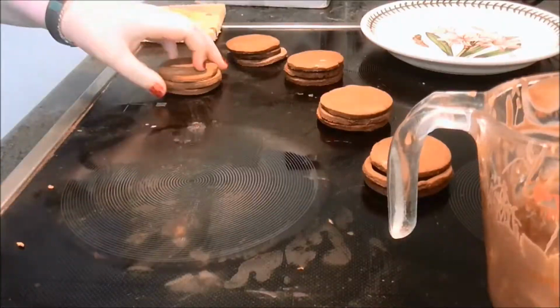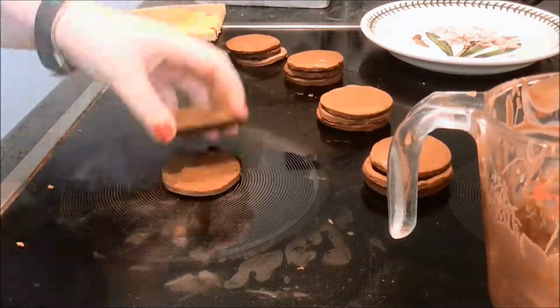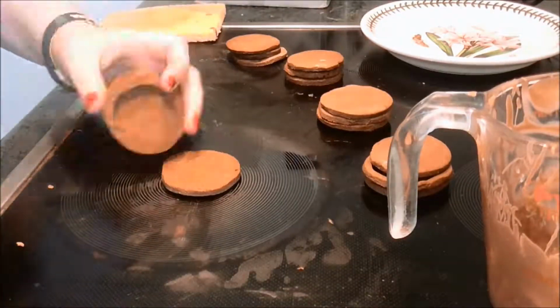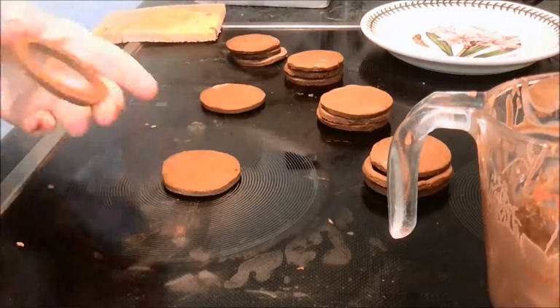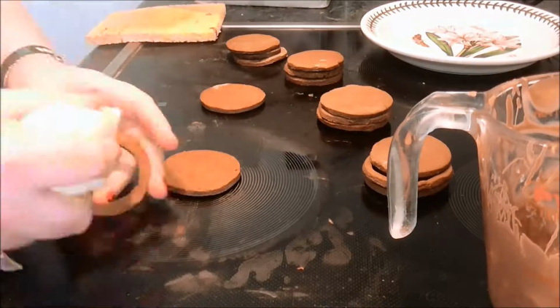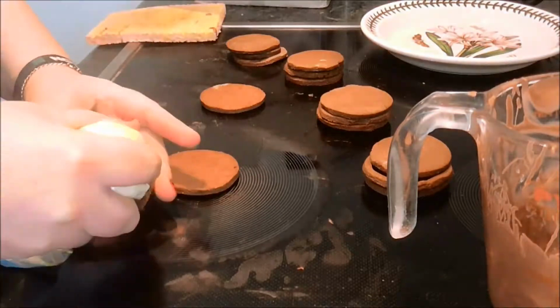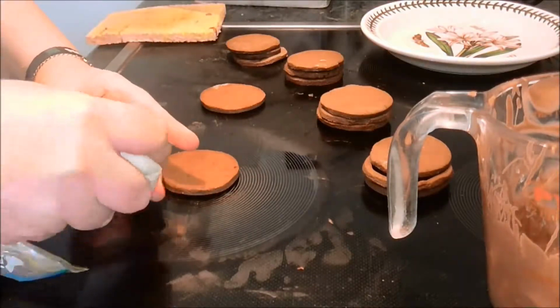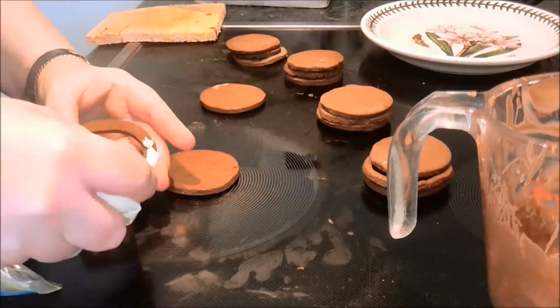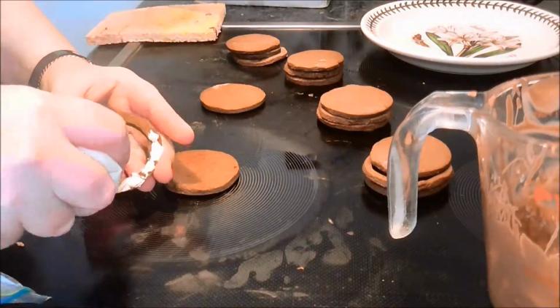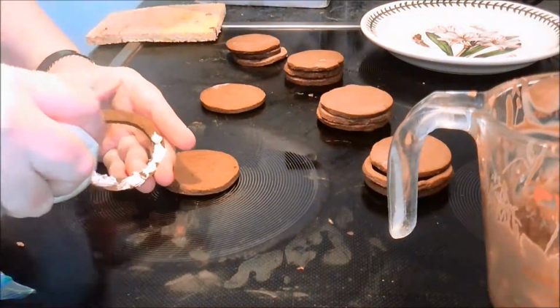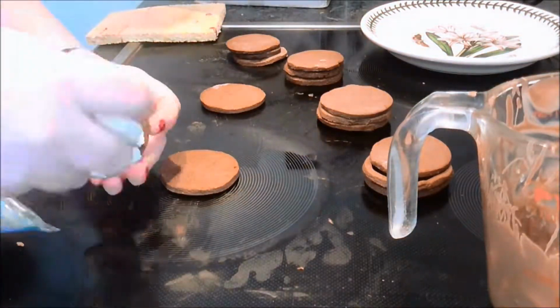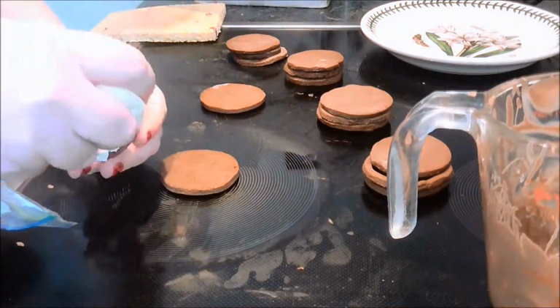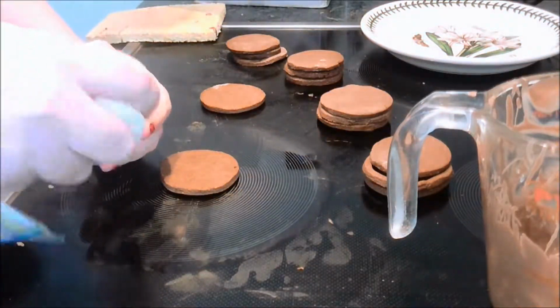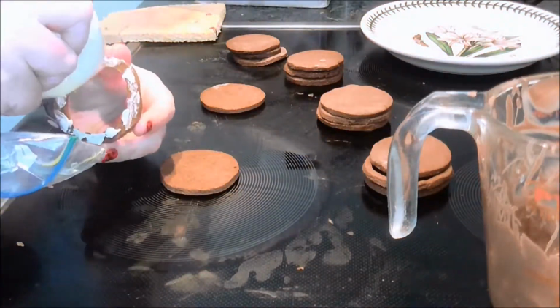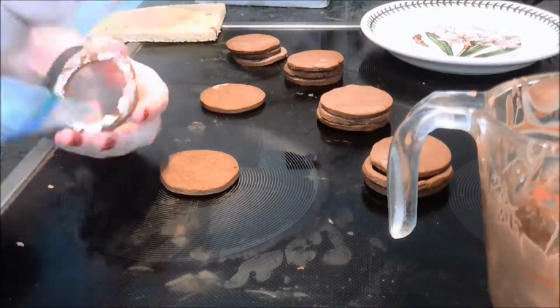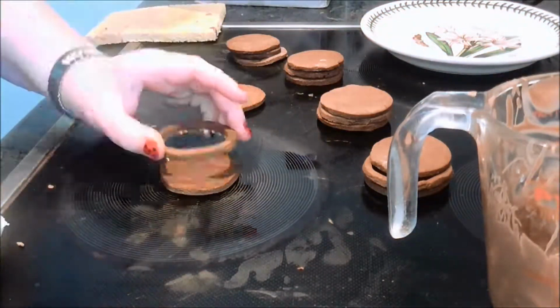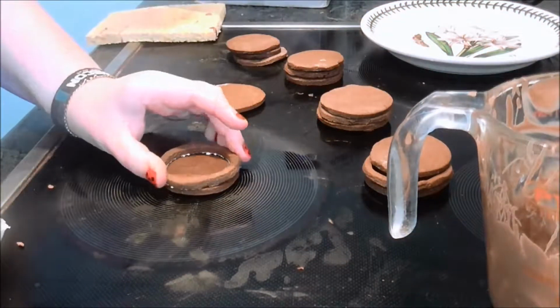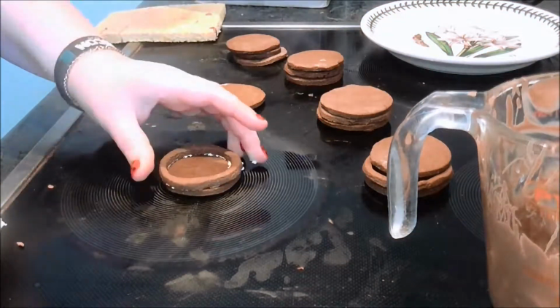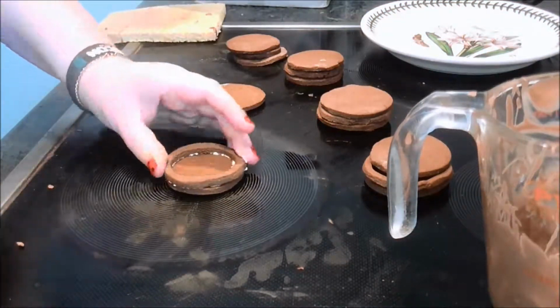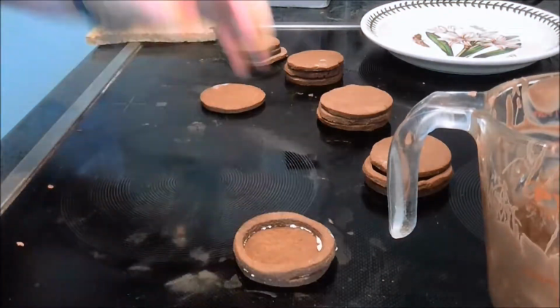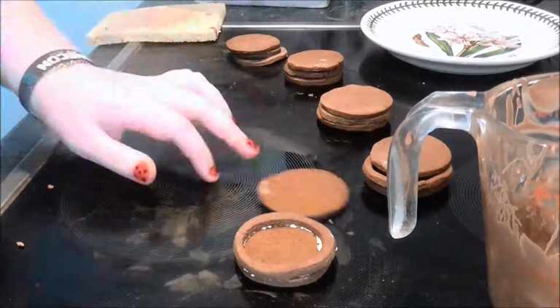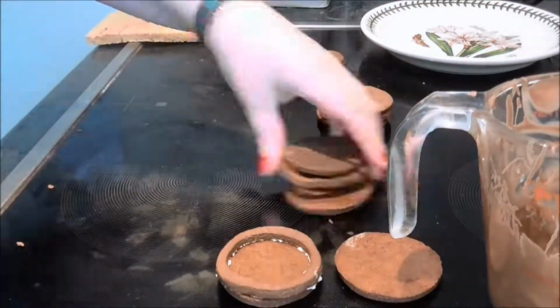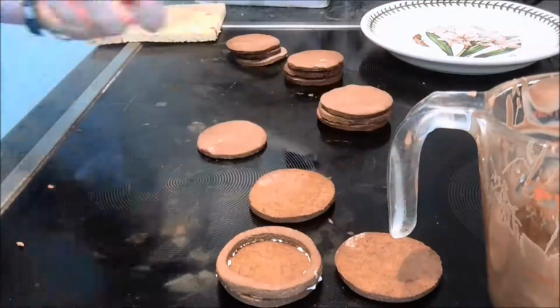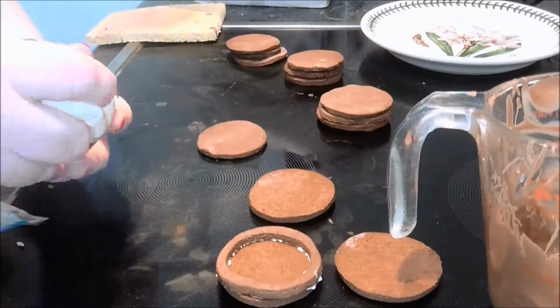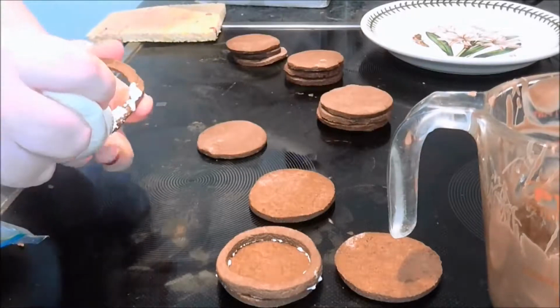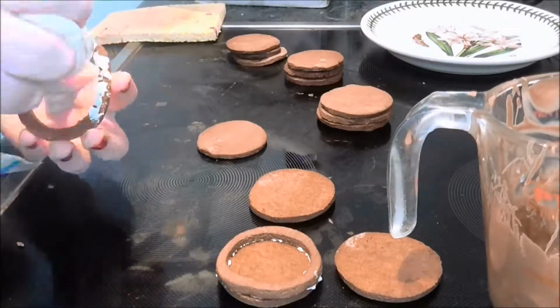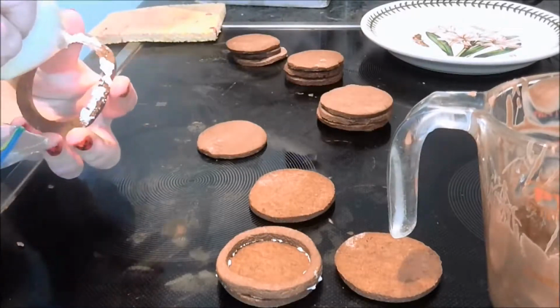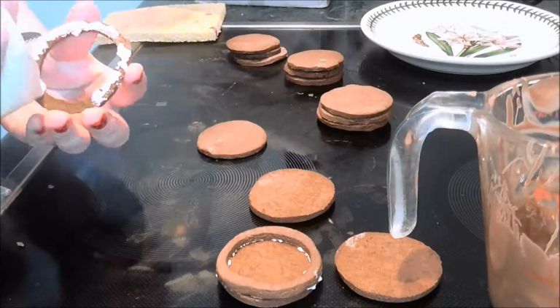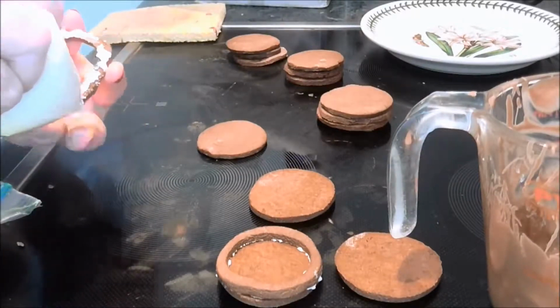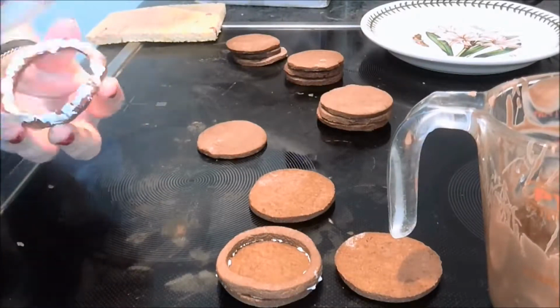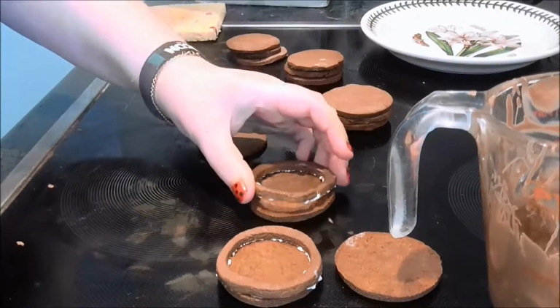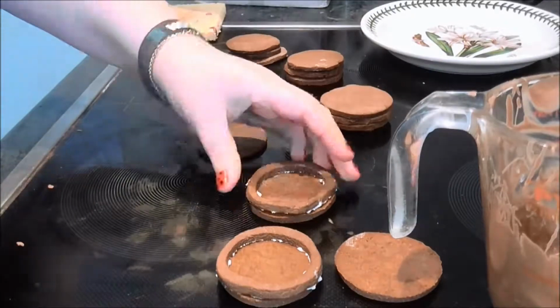I then began to stack the cookies and glue them together with some buttercream frosting. First, I glued the cut-out cookie to one of the uncut ones.